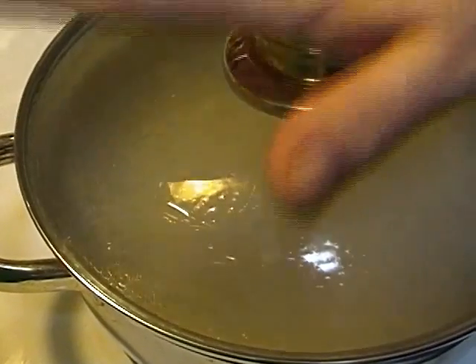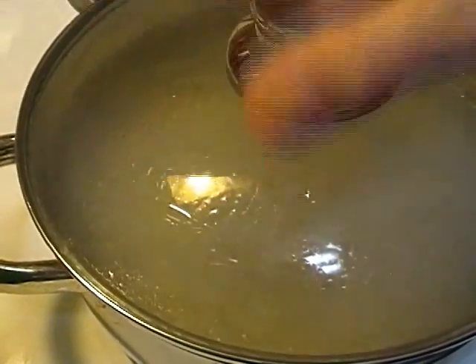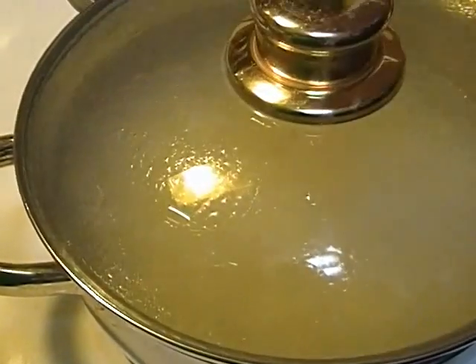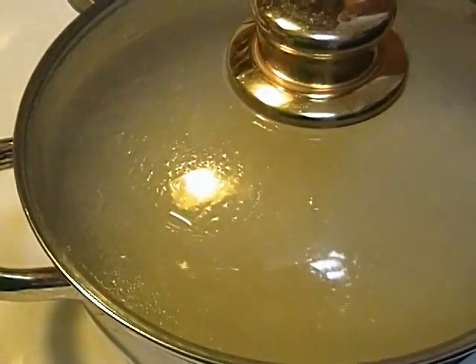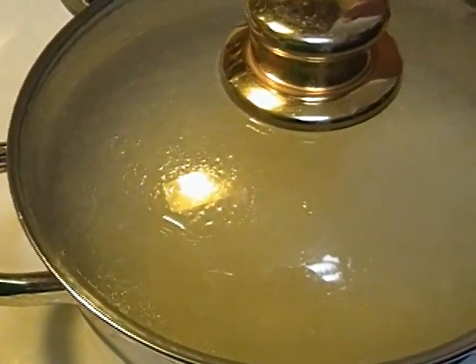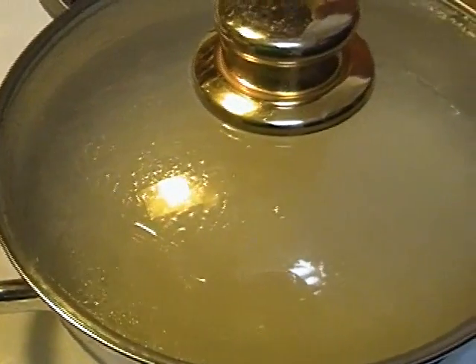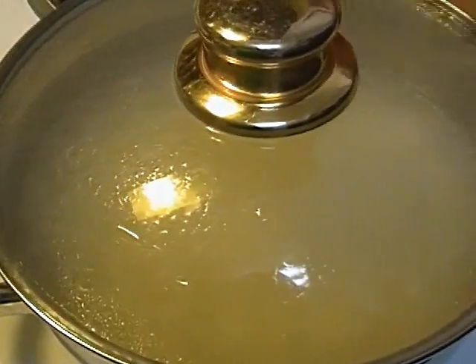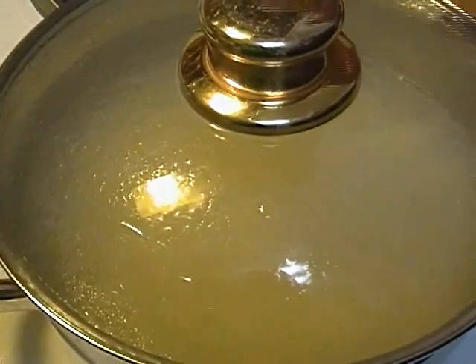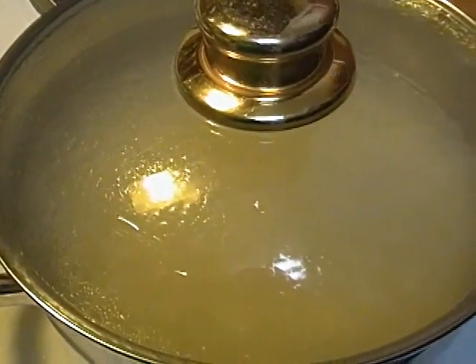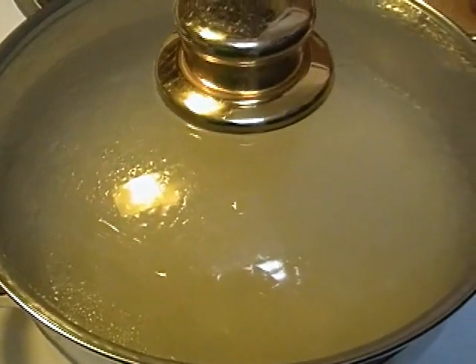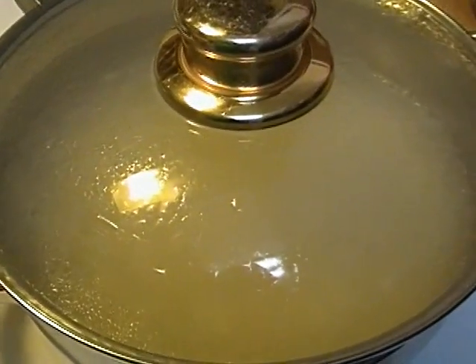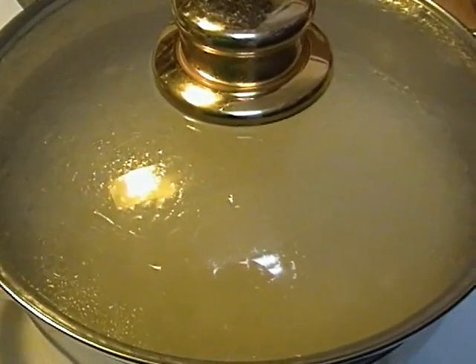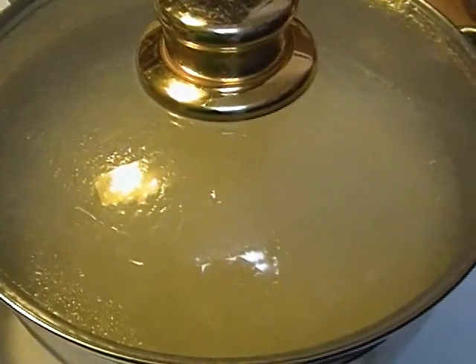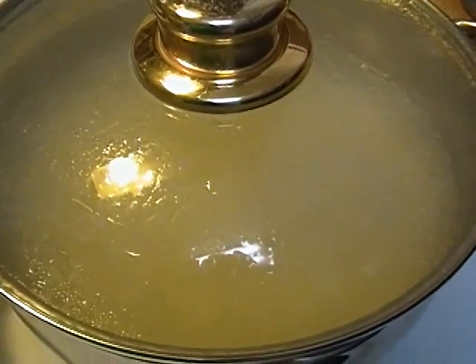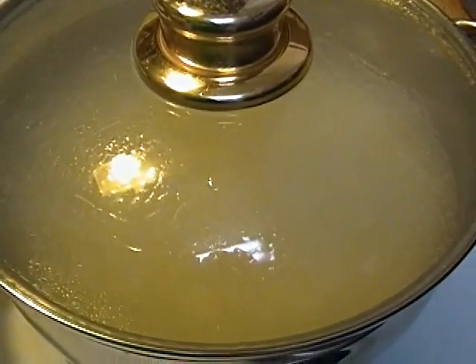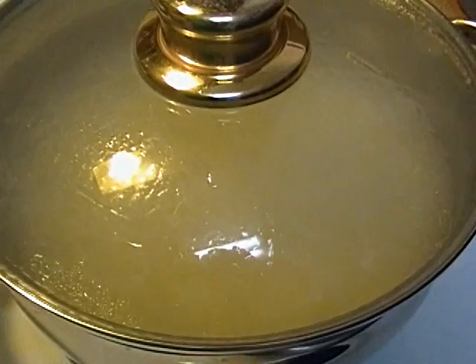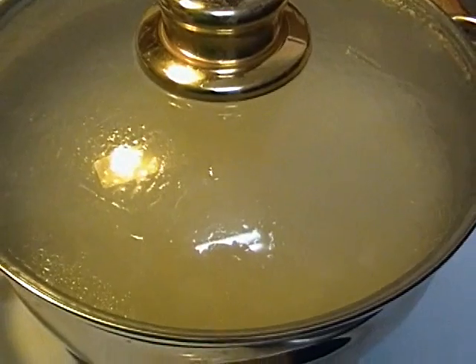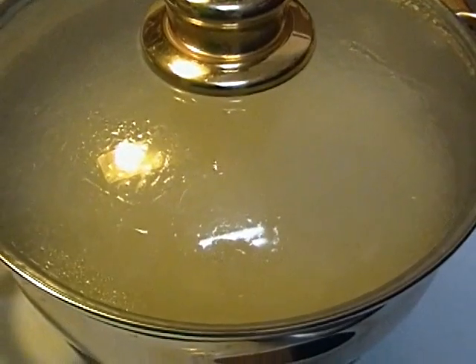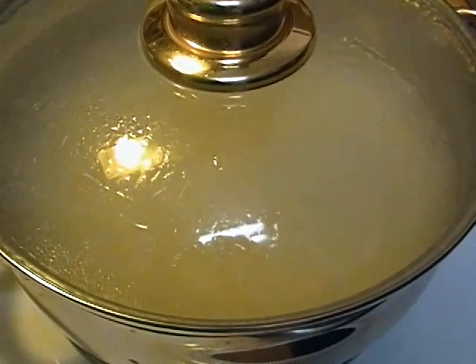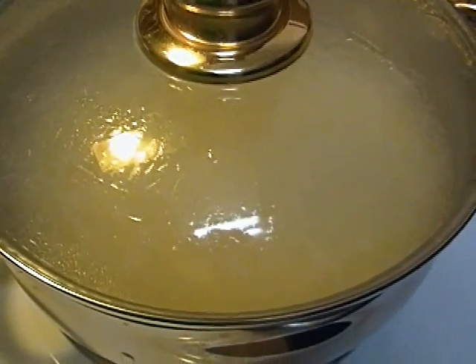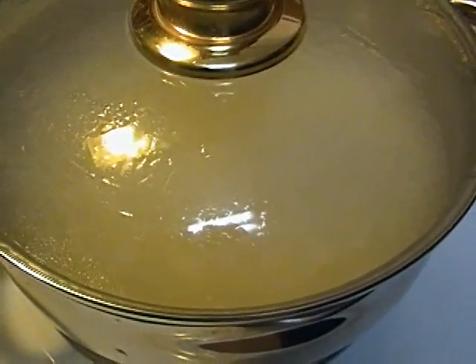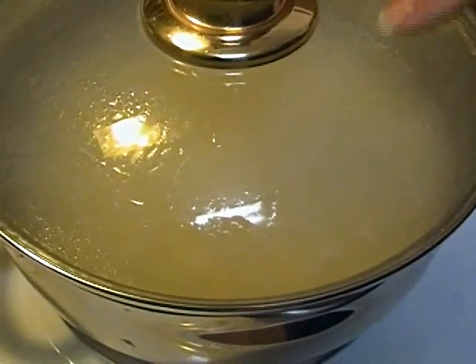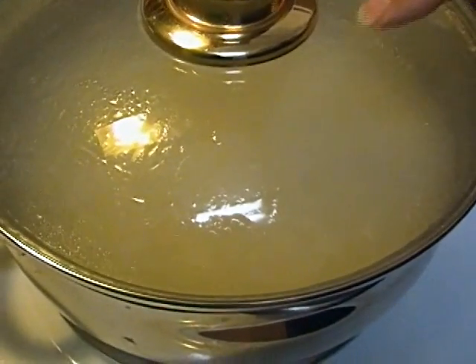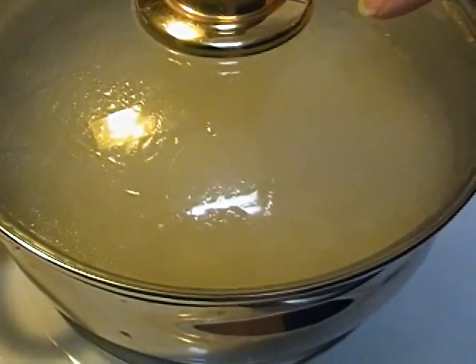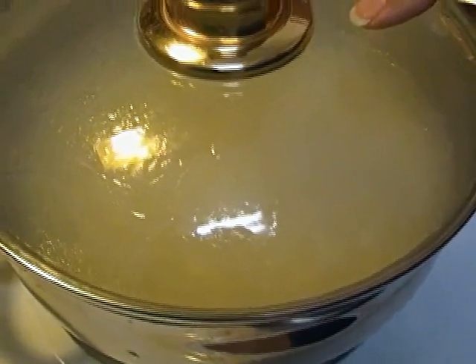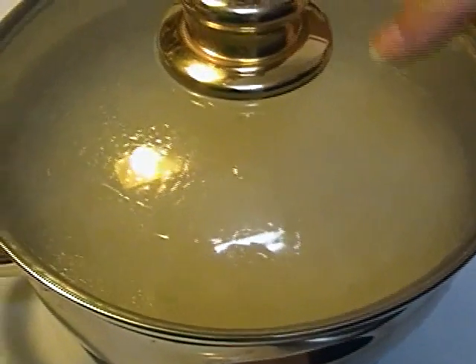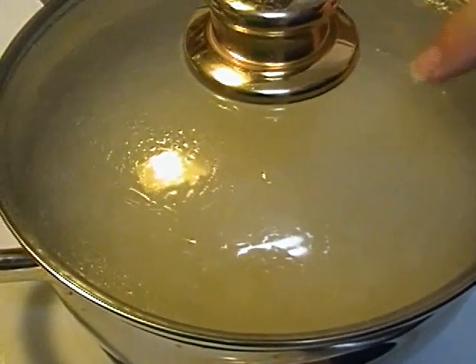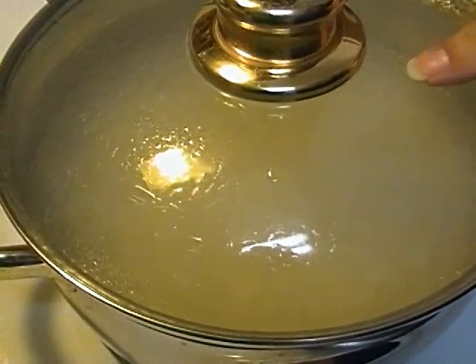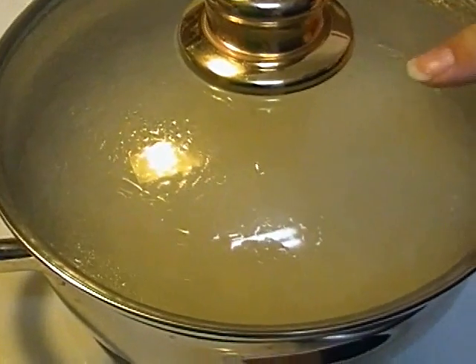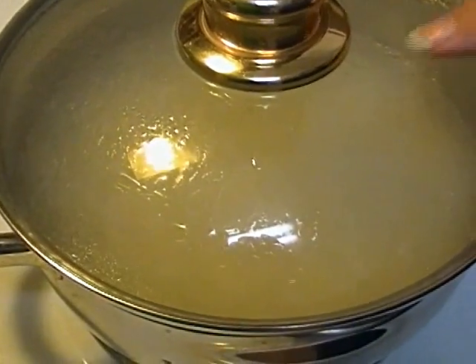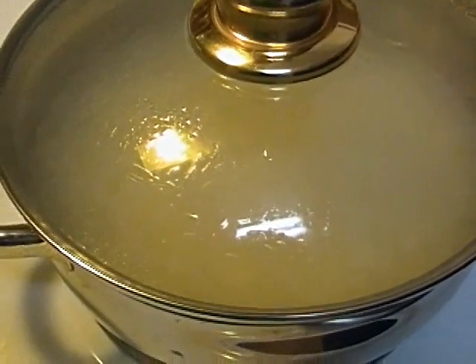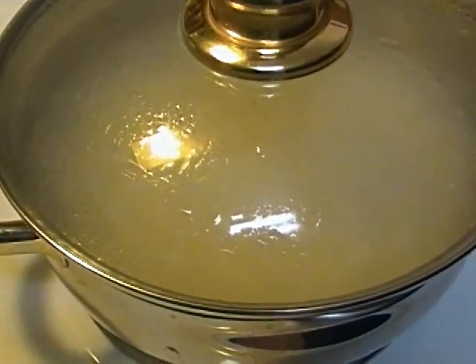Take it off the hot burner and let it sit and steam for 15 to 20 minutes. Then you'll be ready to serve it and fluff it with a fork, and I'll show you exactly how beautiful it looks when that happens.